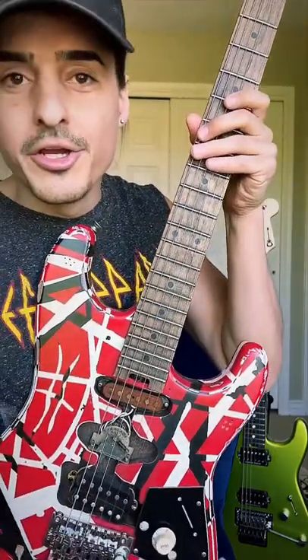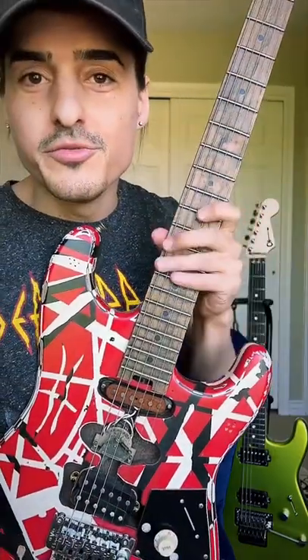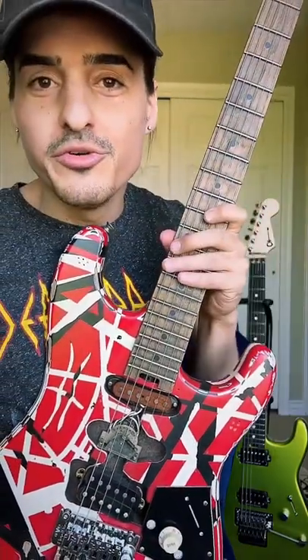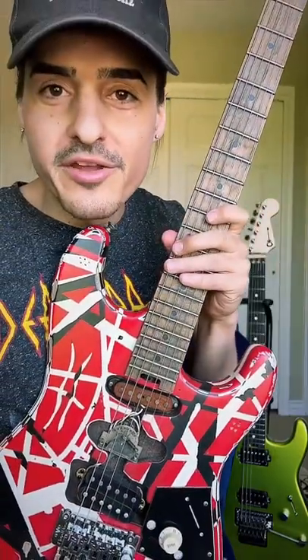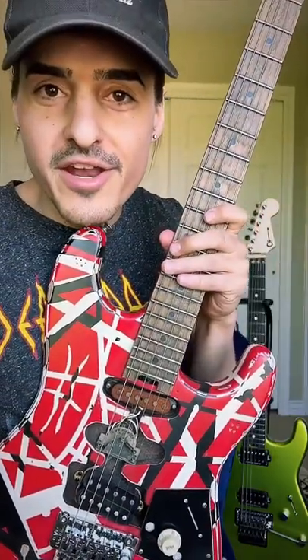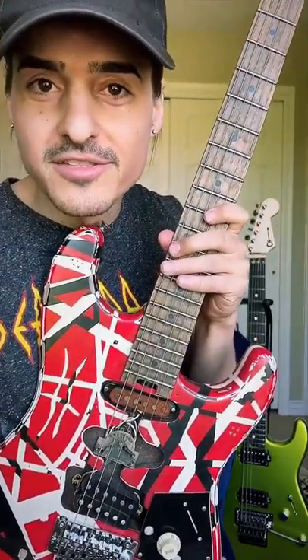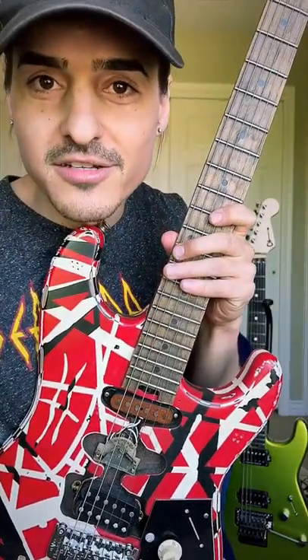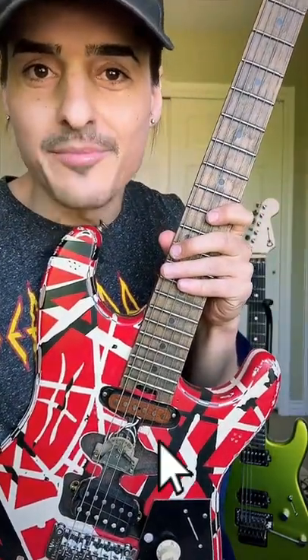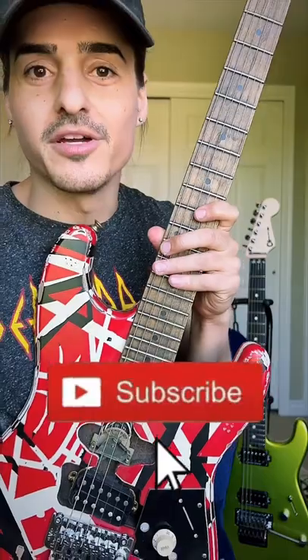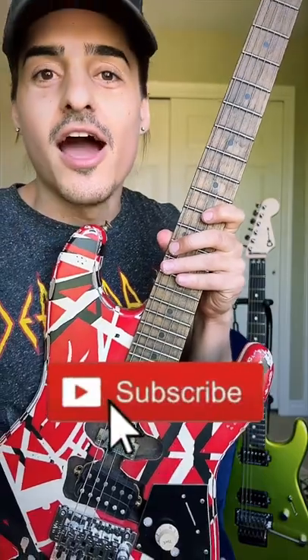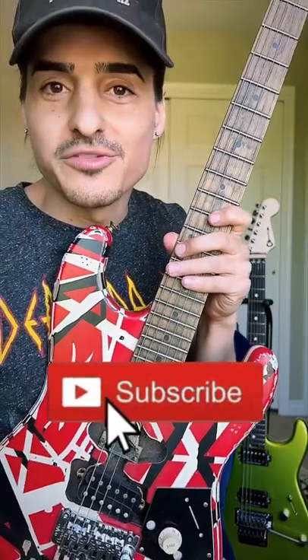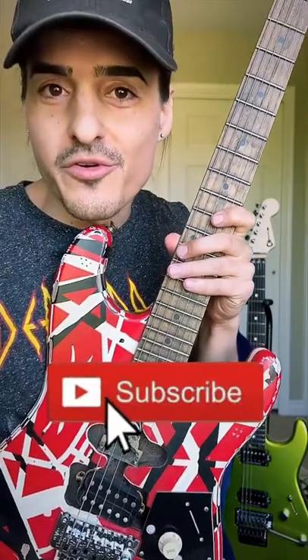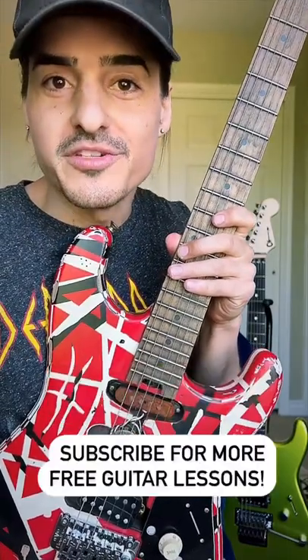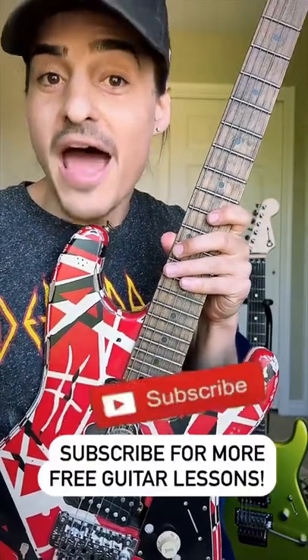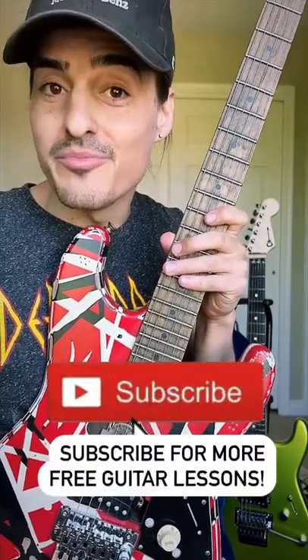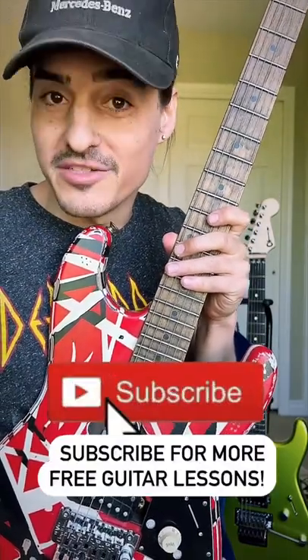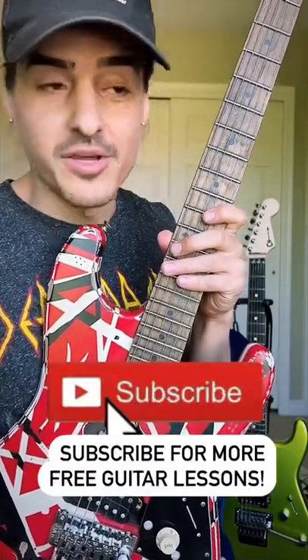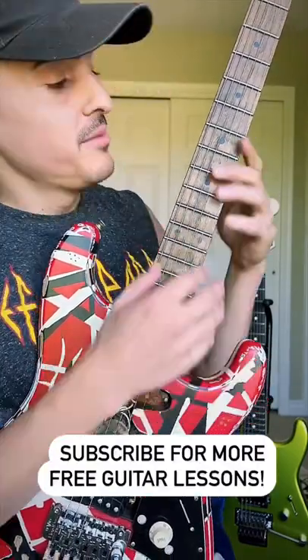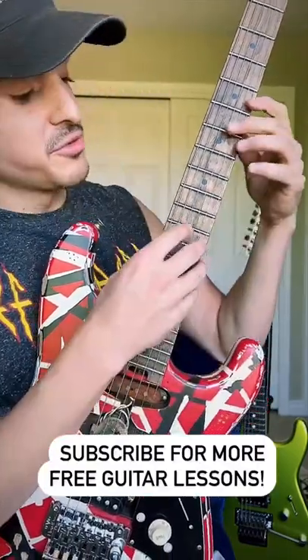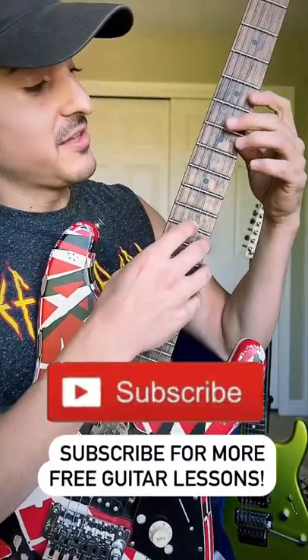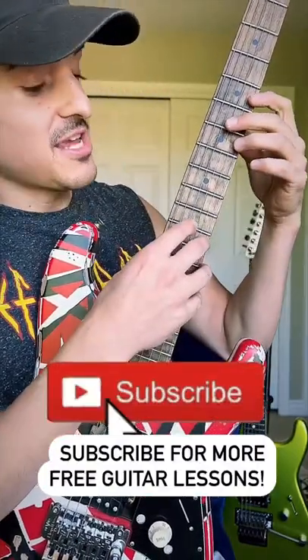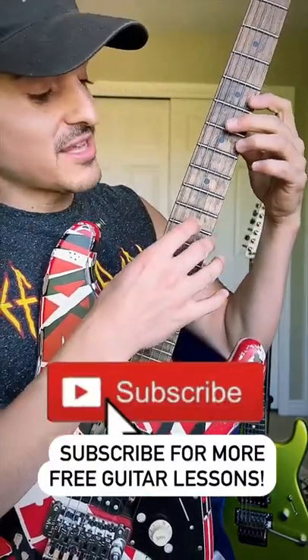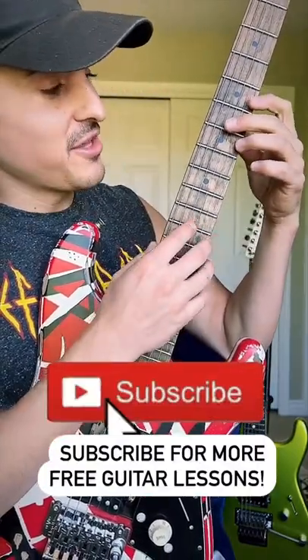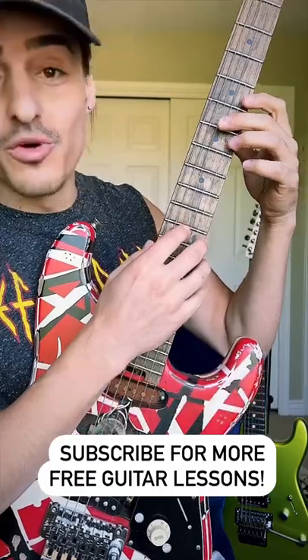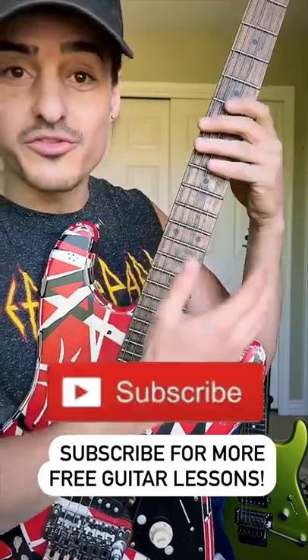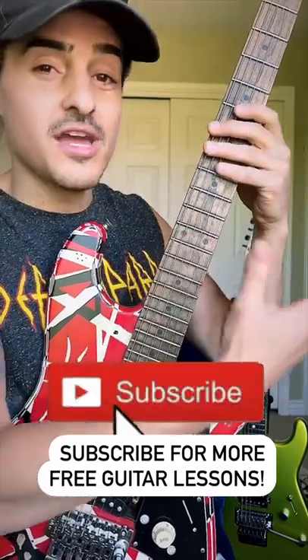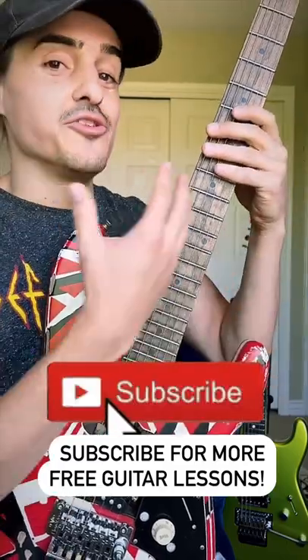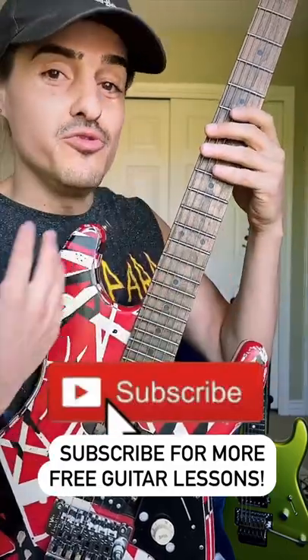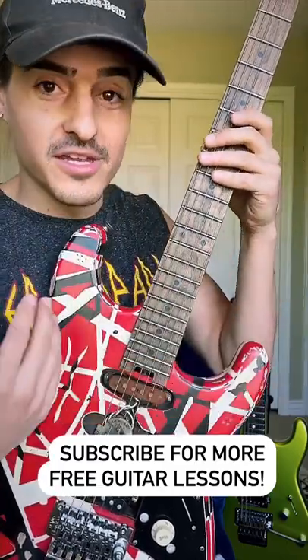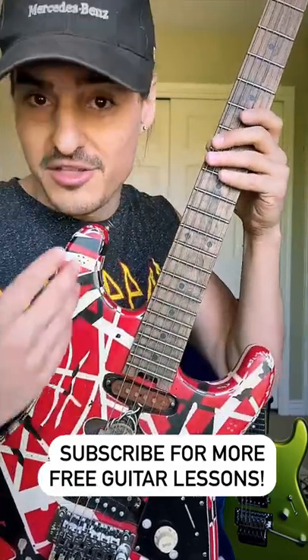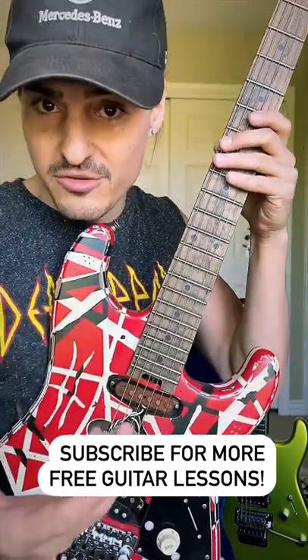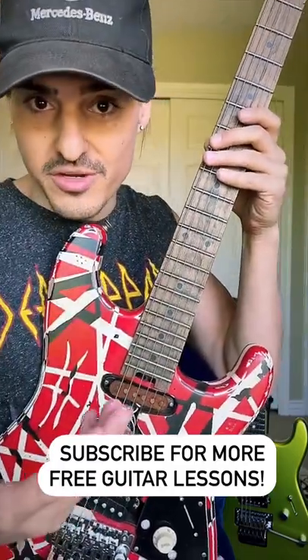Here's a really cool Eddie Van Halen style tapping lick. I like to refer to this as pattern based tapping, because you're taking the same exact thing you do on one string and you're moving it to the other strings.